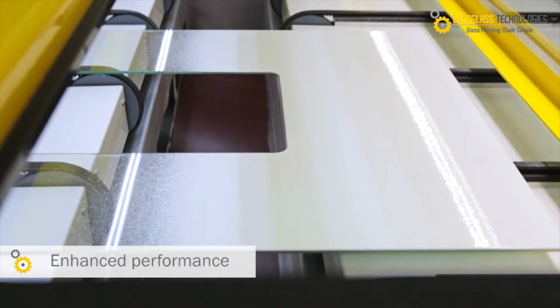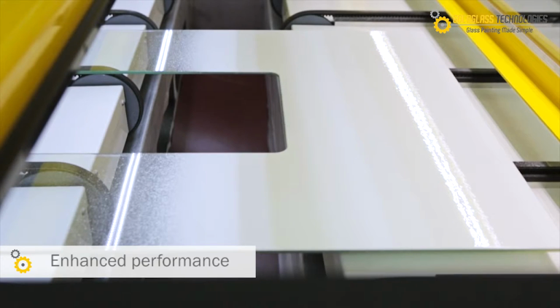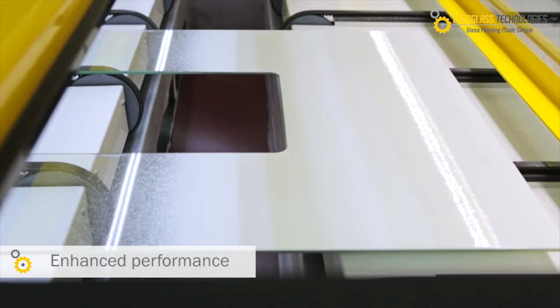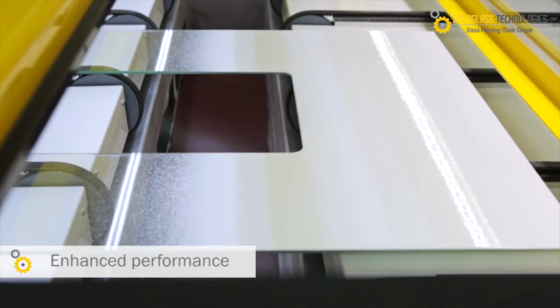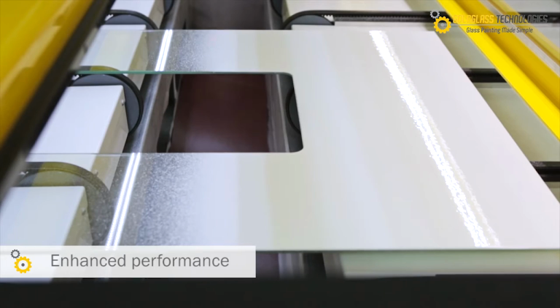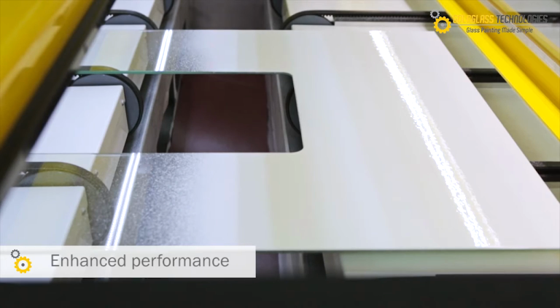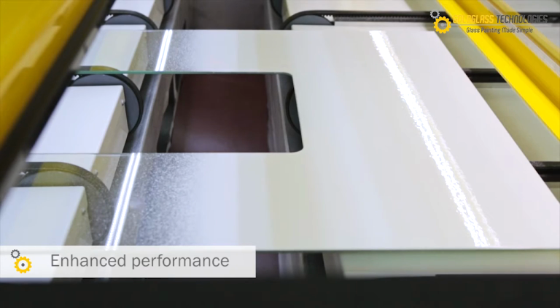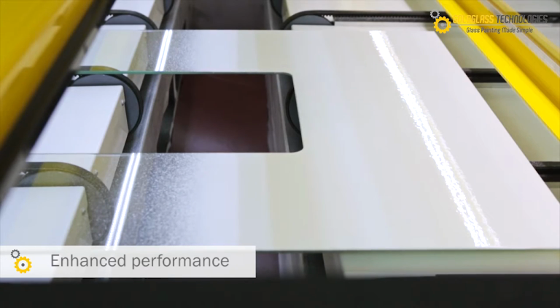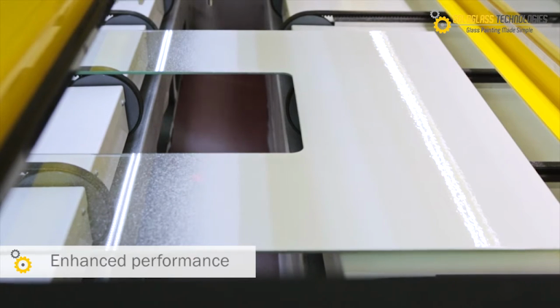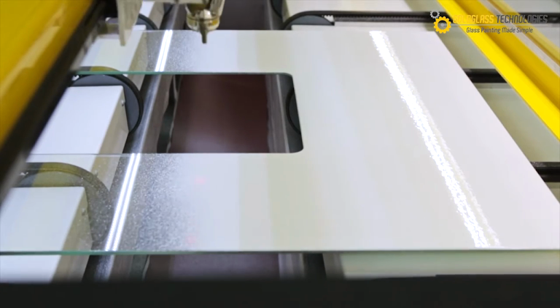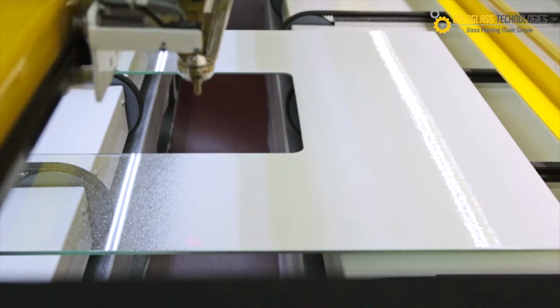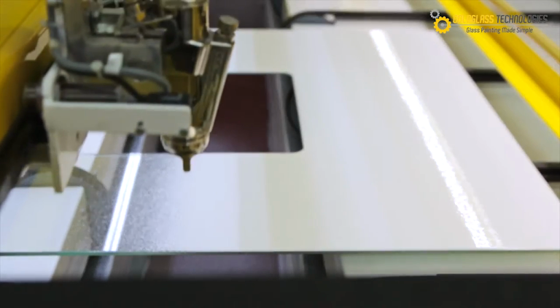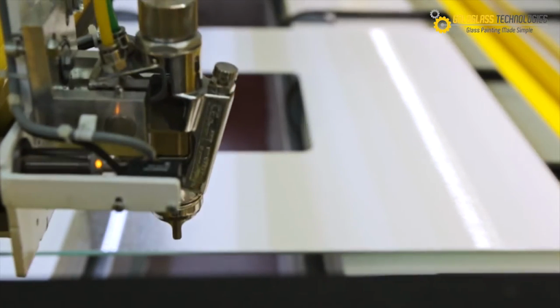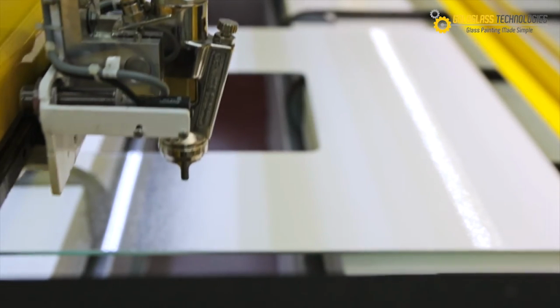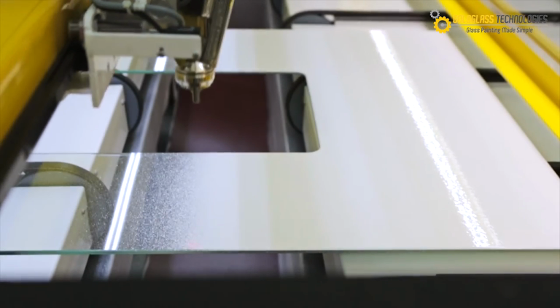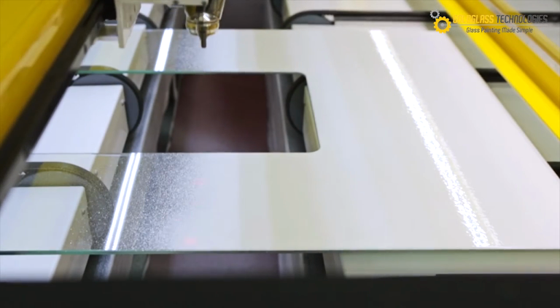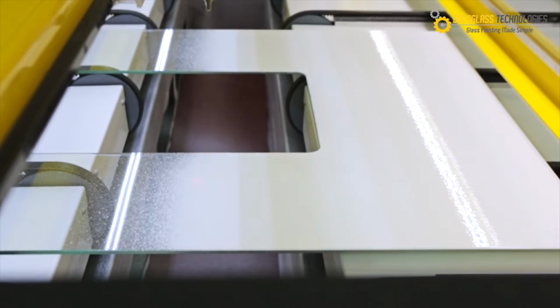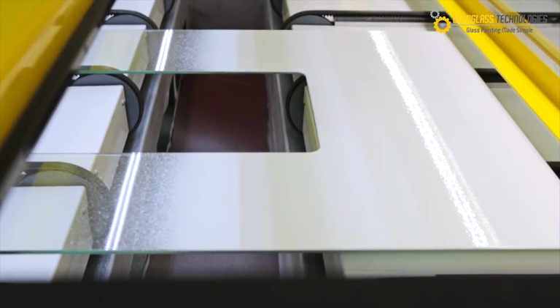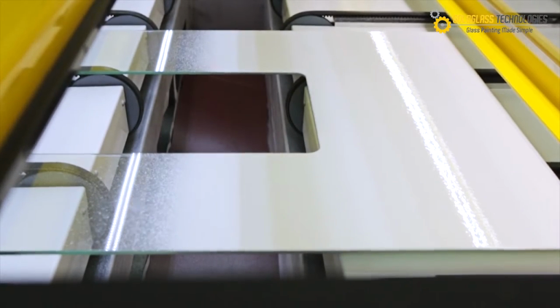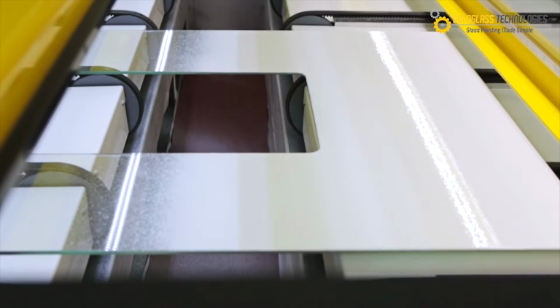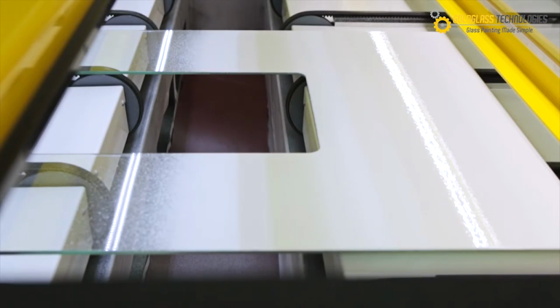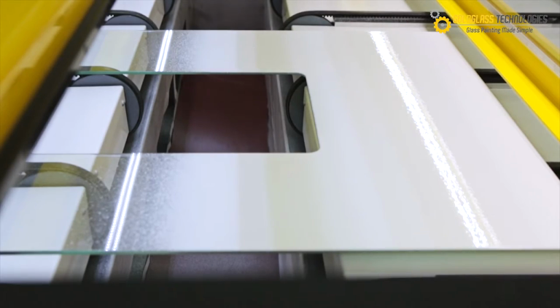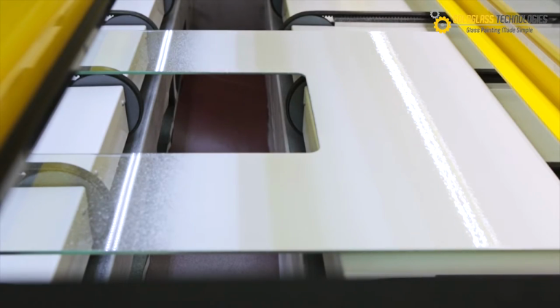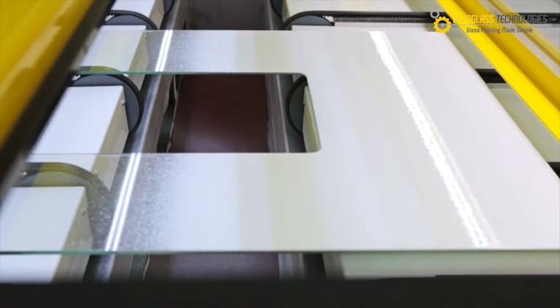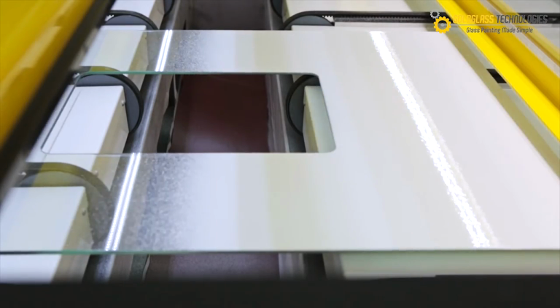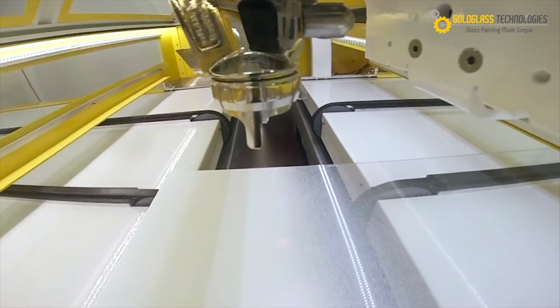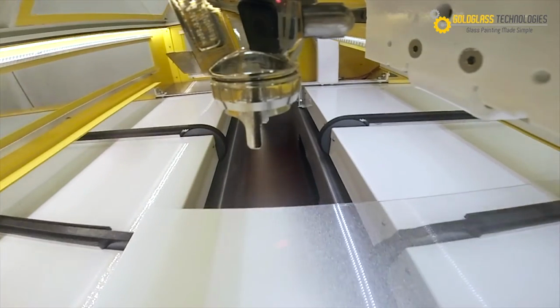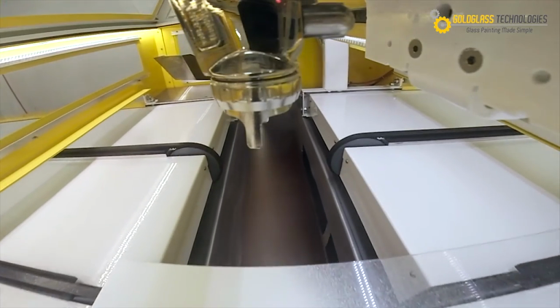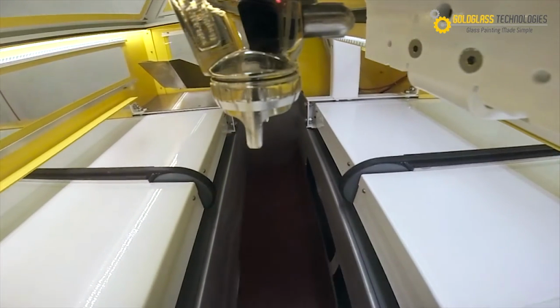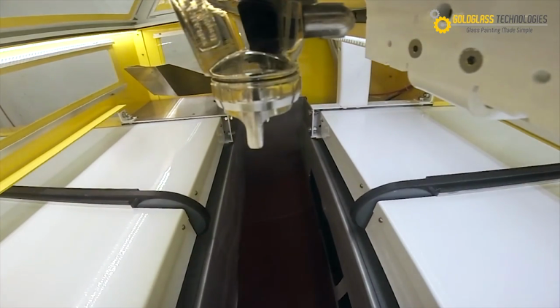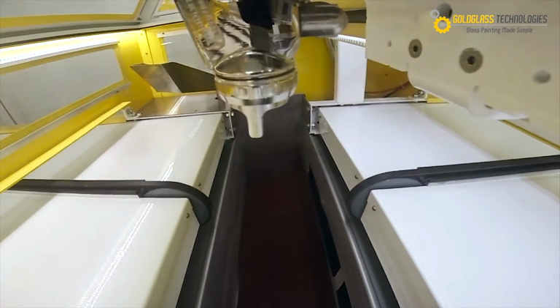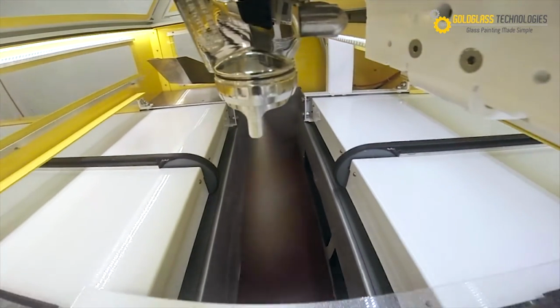Enhanced performance. Advanced spray gun and sensor for both automatic and manual painting. If it can be sprayed, our machine can spray it better, quicker and with reduced paint consumption.